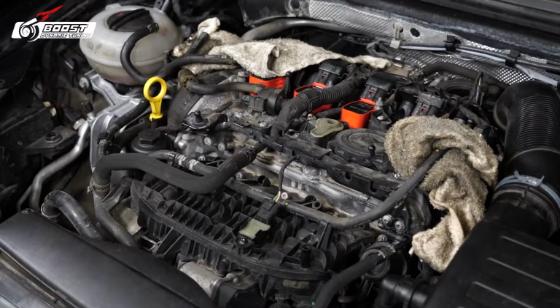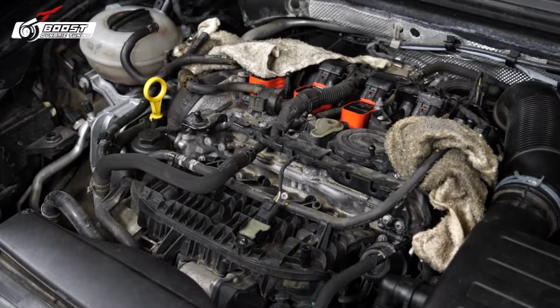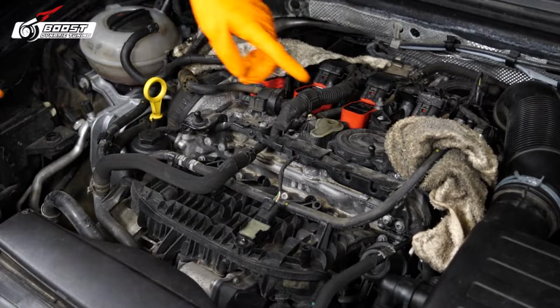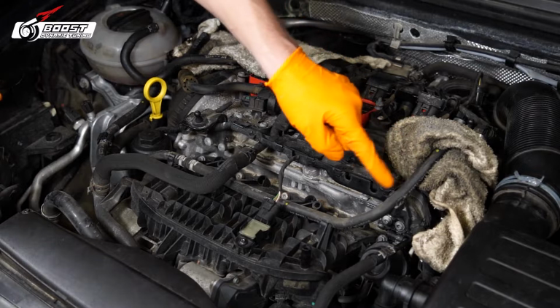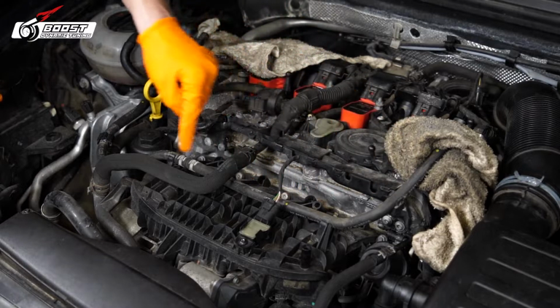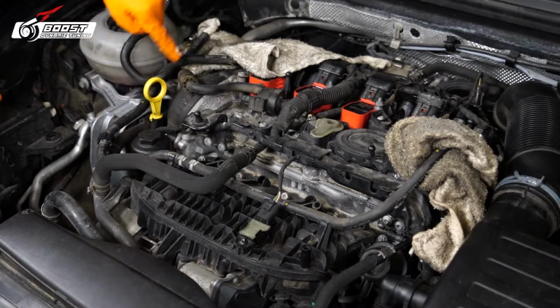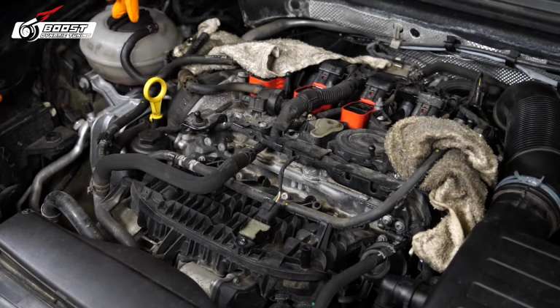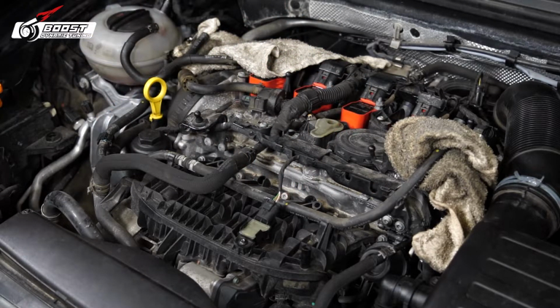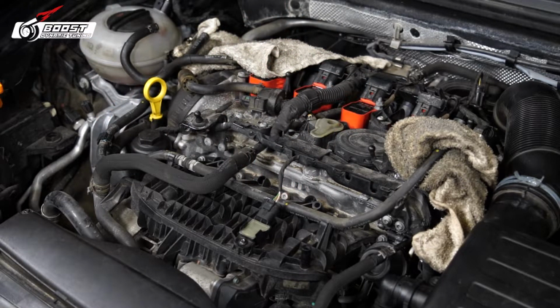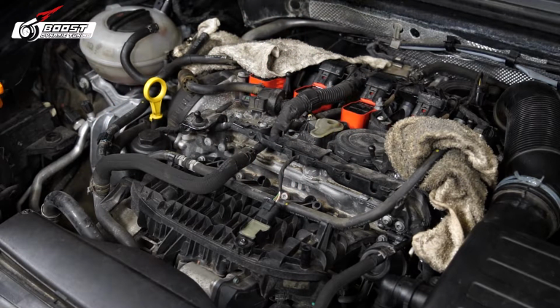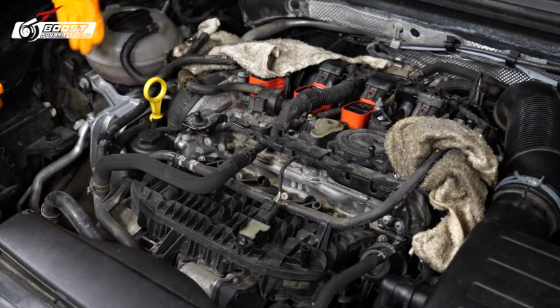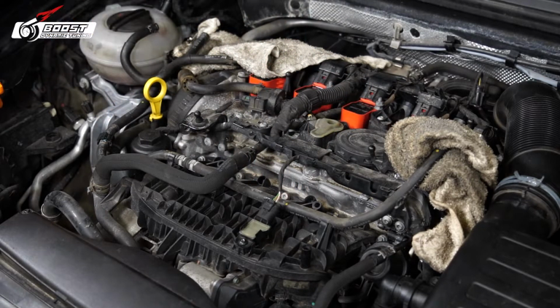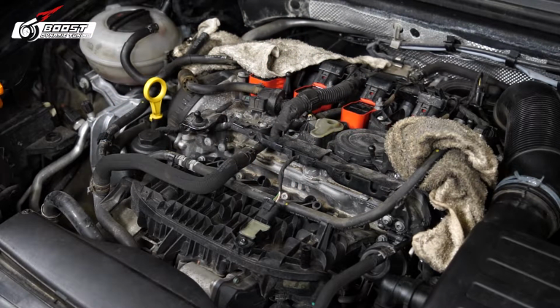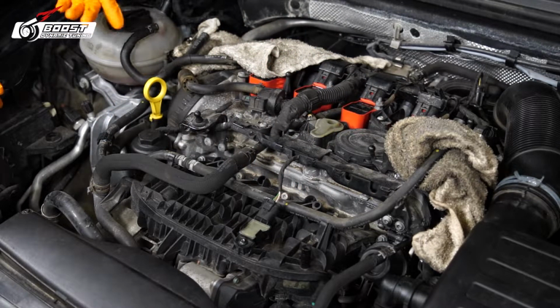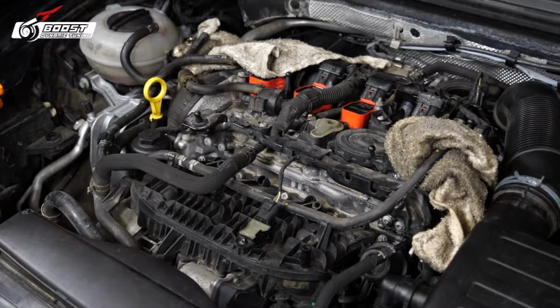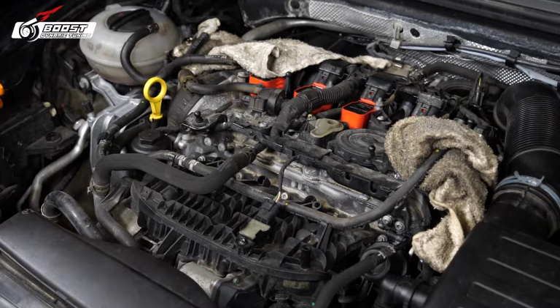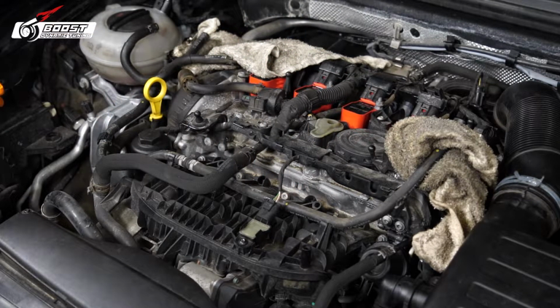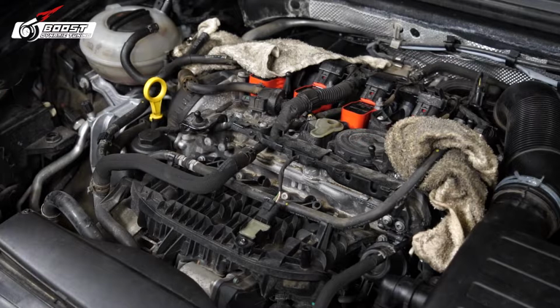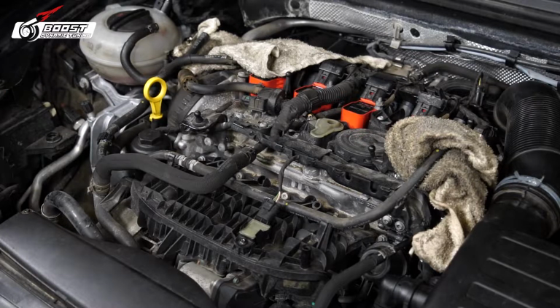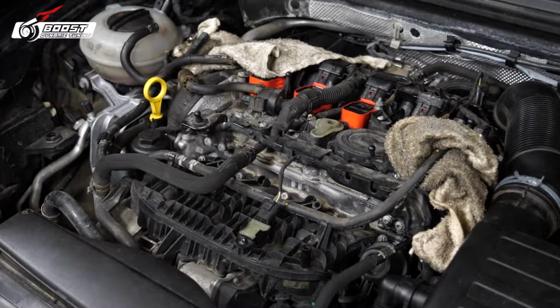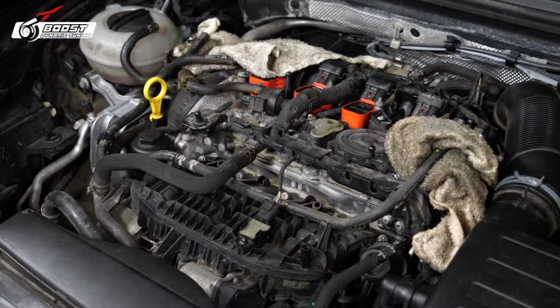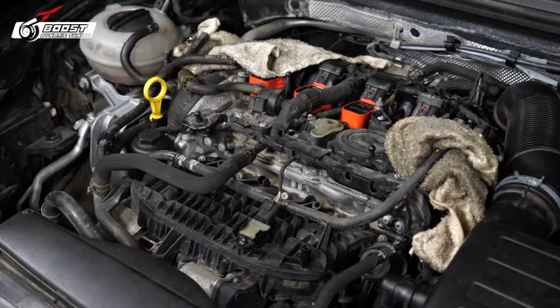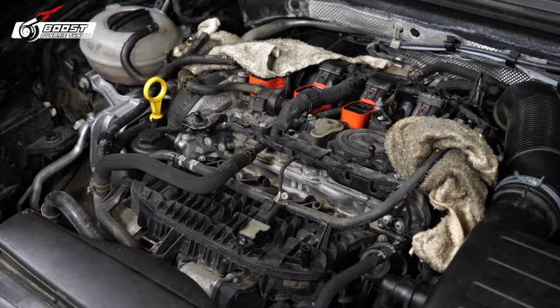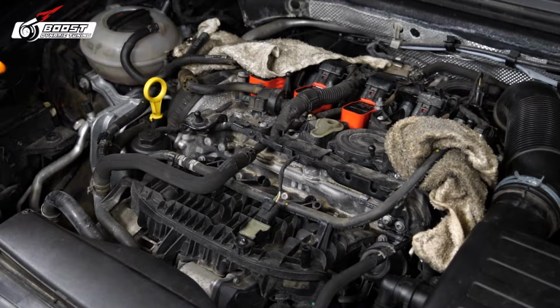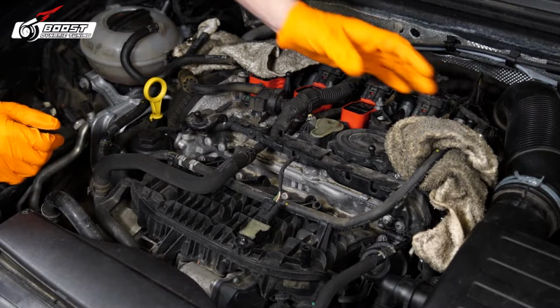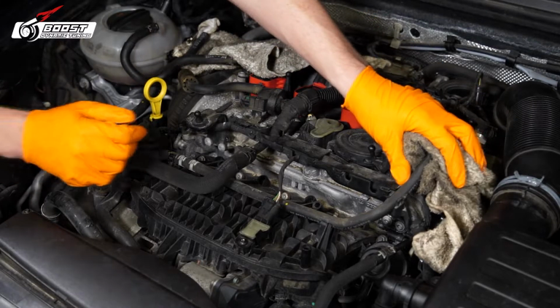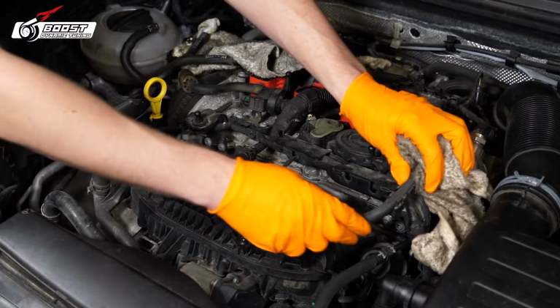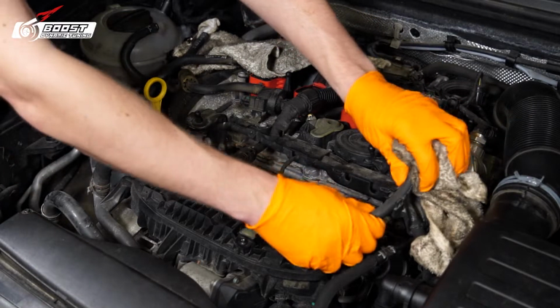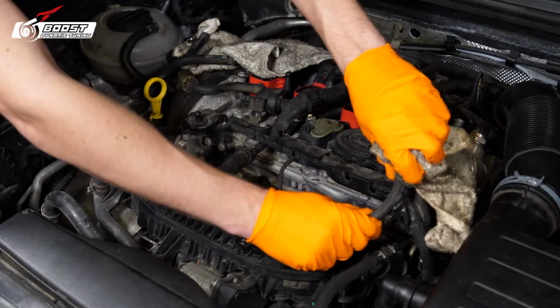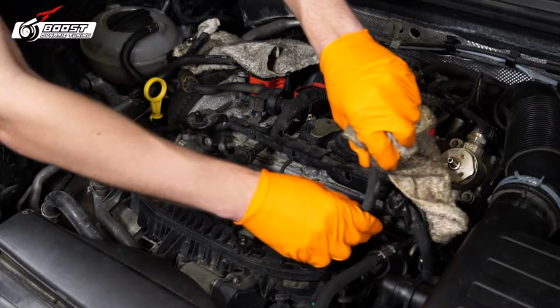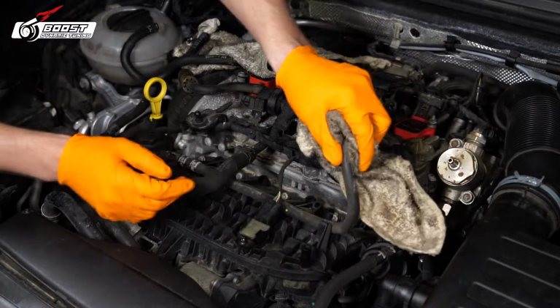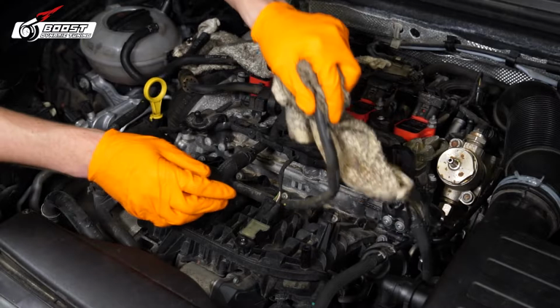We're going to be removing this line right here. If your engine's hot and you drop fuel on the exhaust it could combust, so let's not do that. Just being precautious.